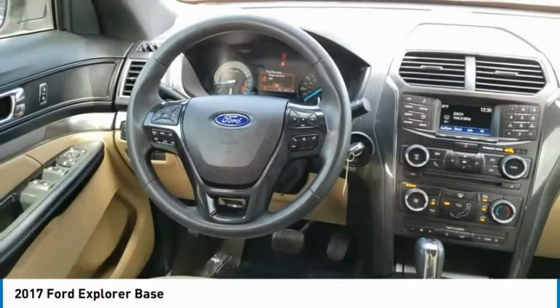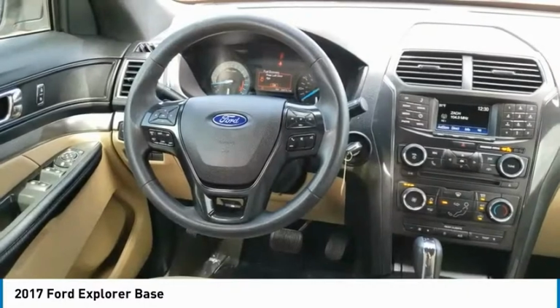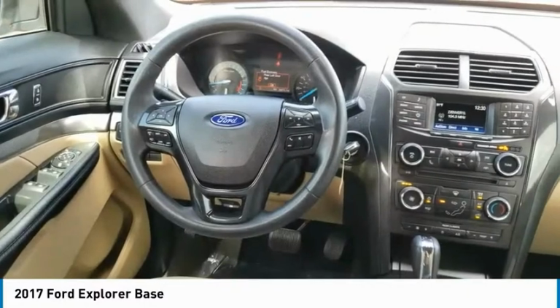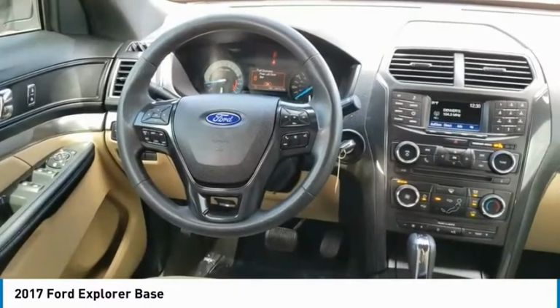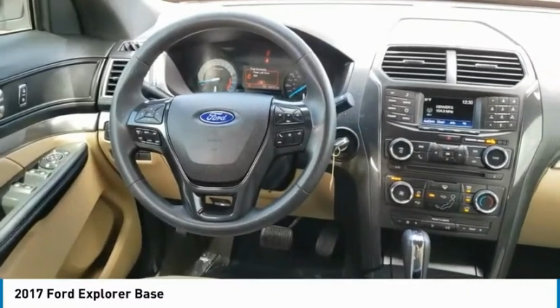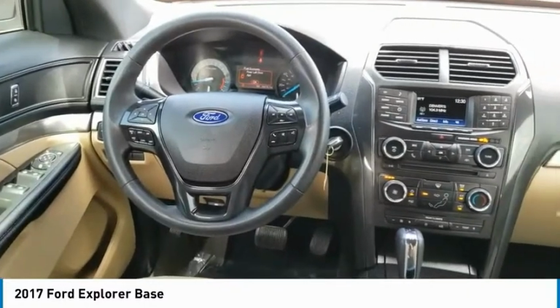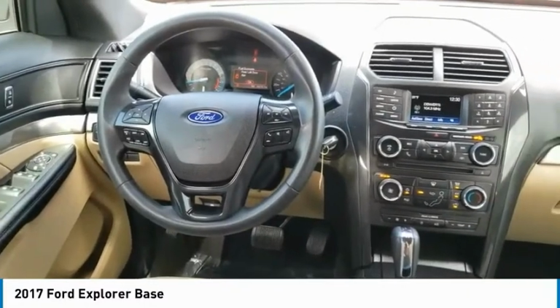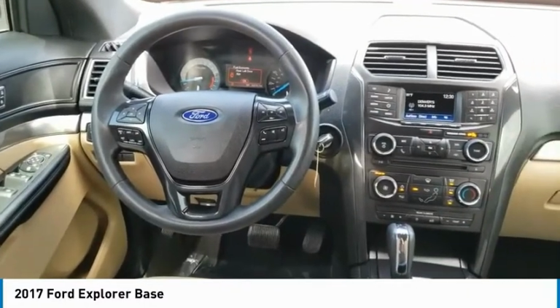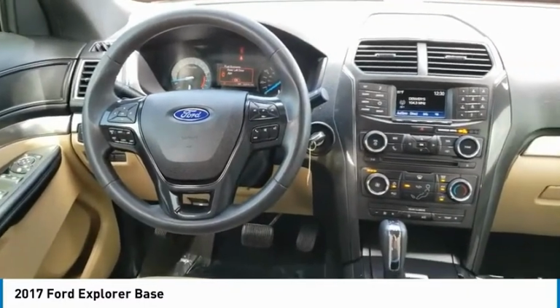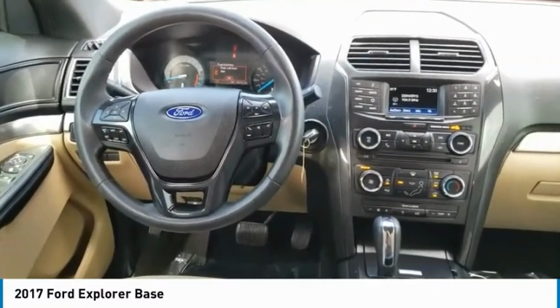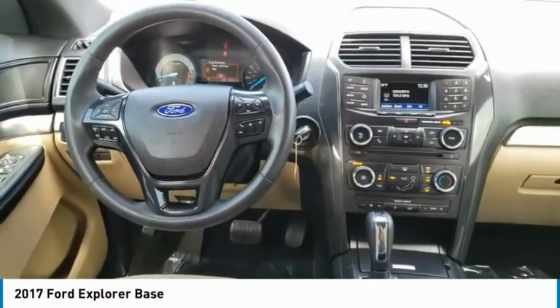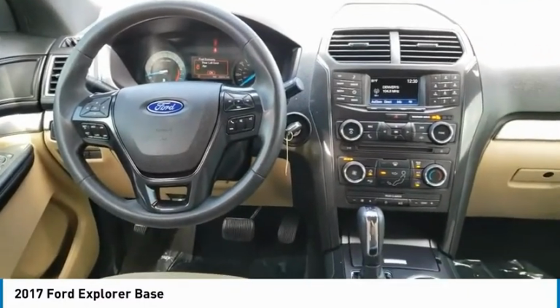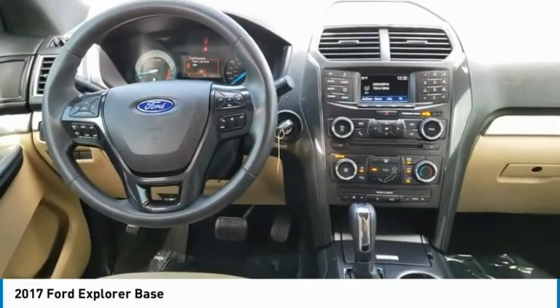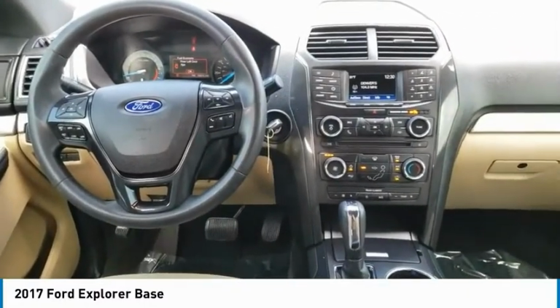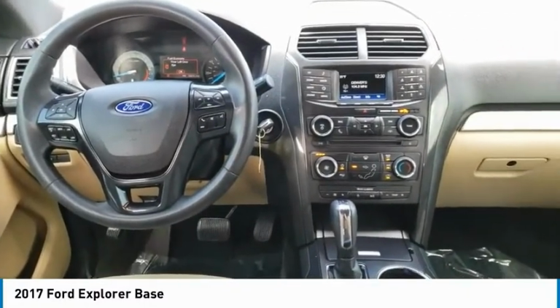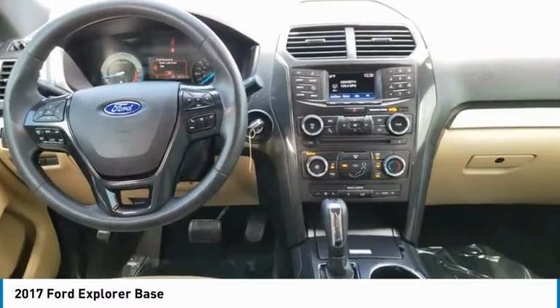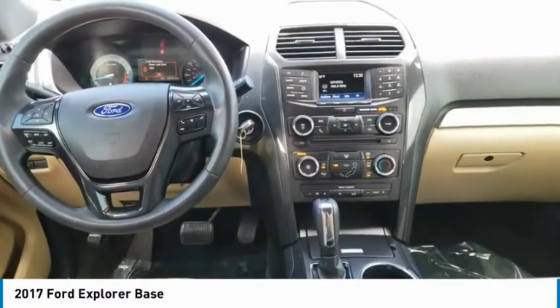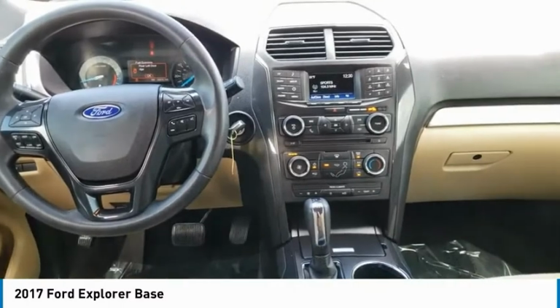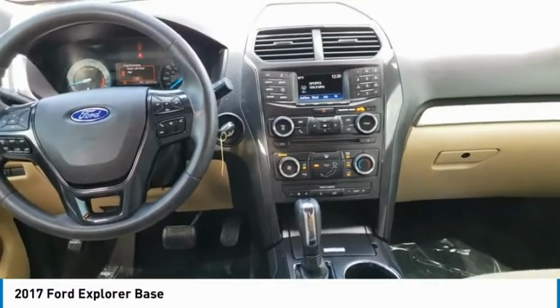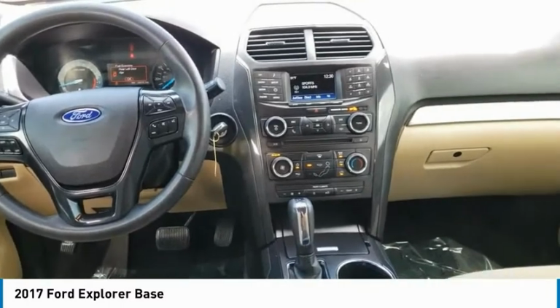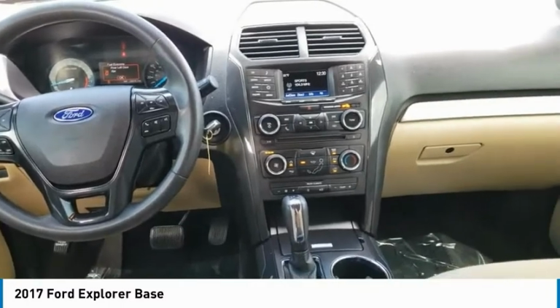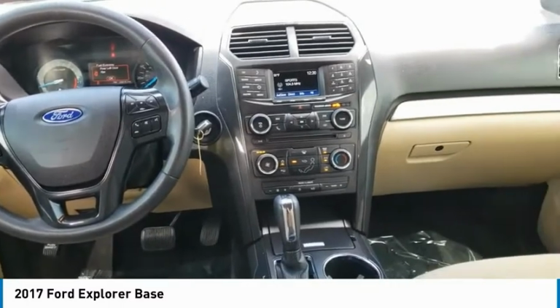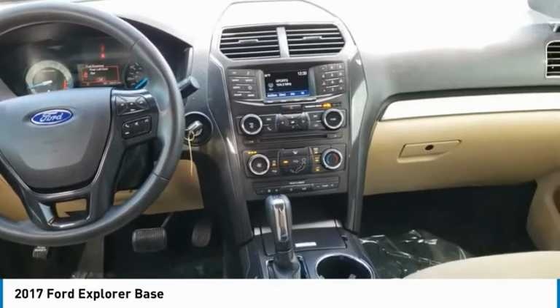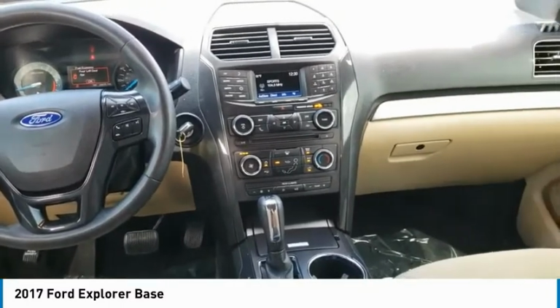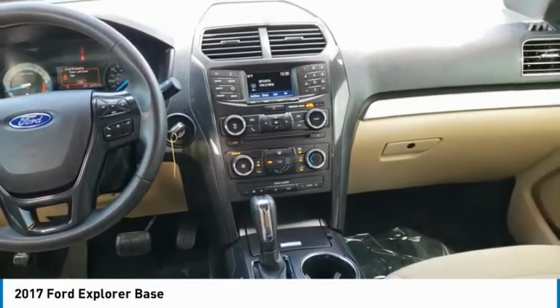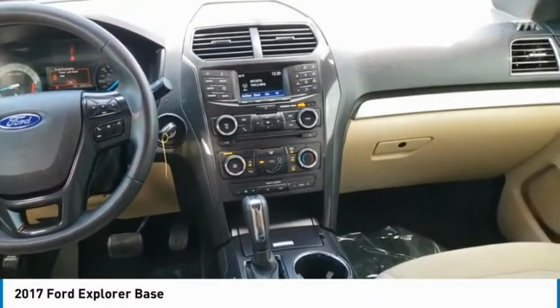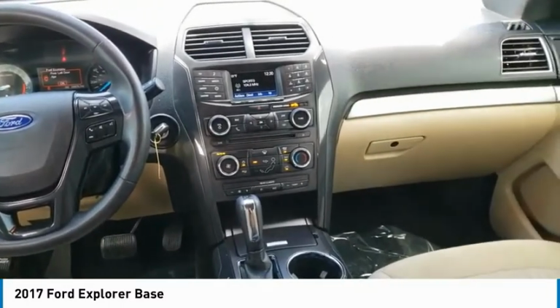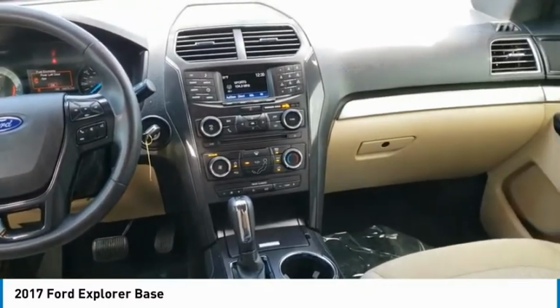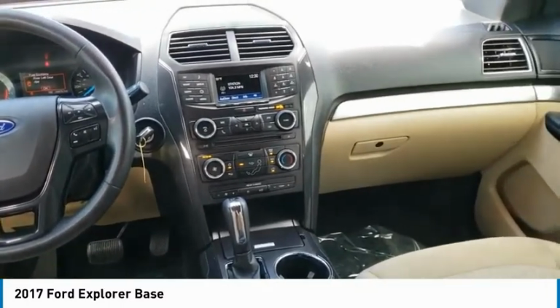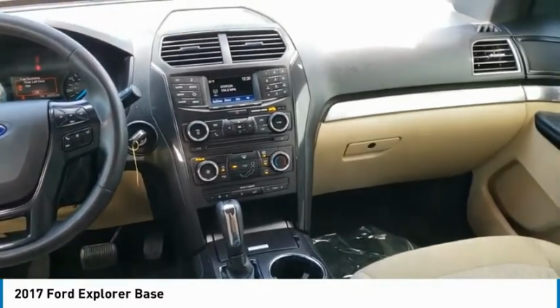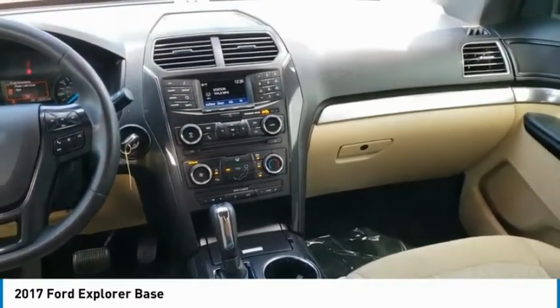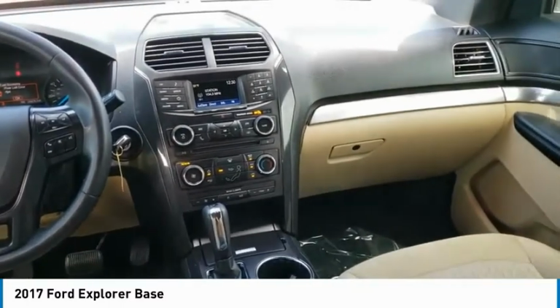Bluetooth, trip computer, compass, day-night rear view mirror, outside temperature gauge, tinted glass, black door handles, four-piece floor mat set.